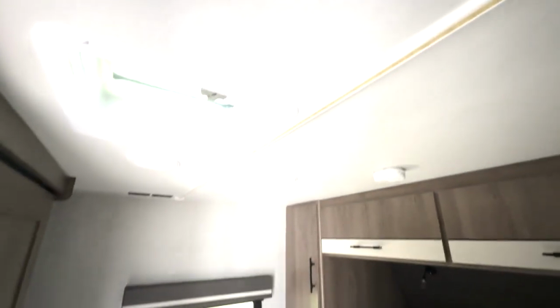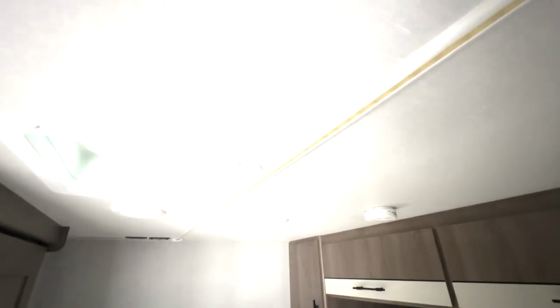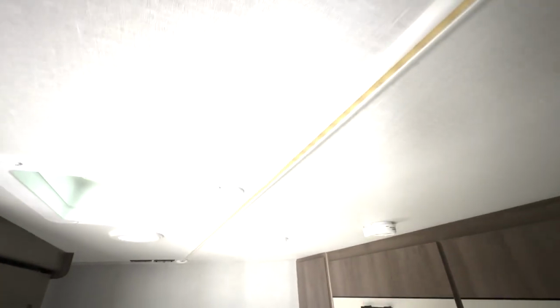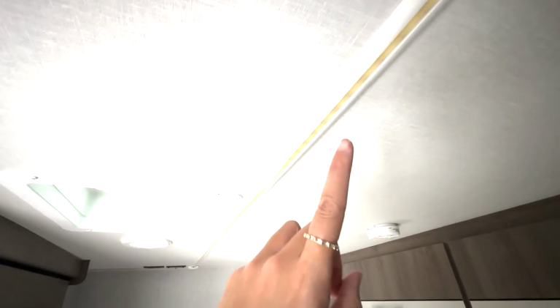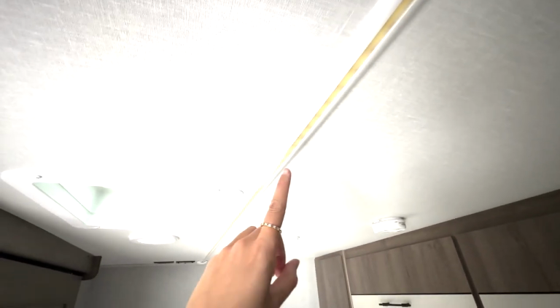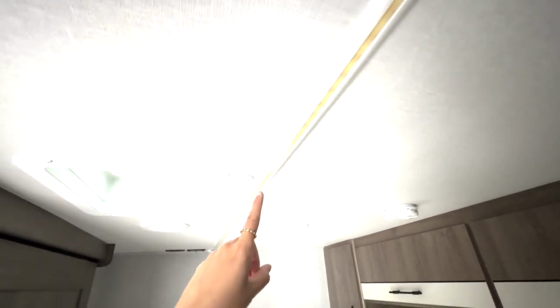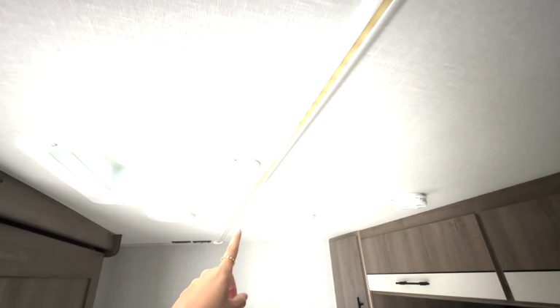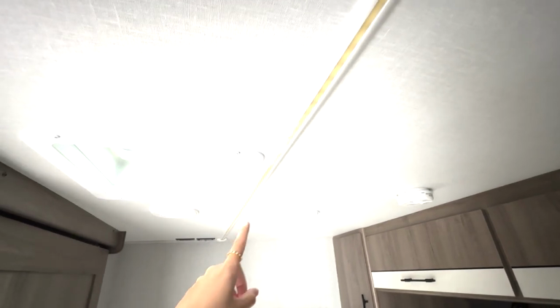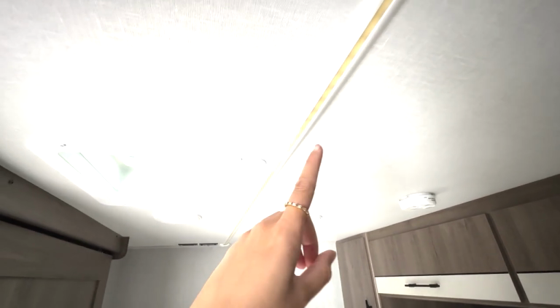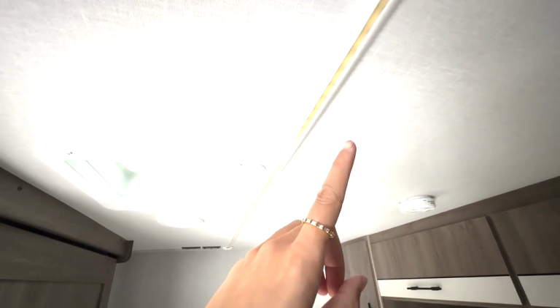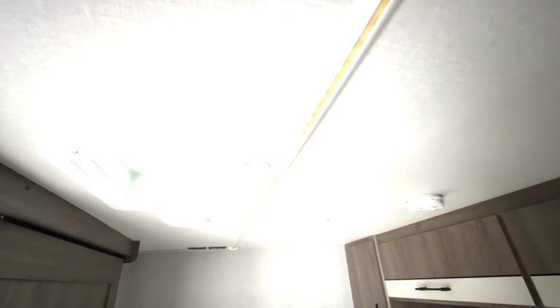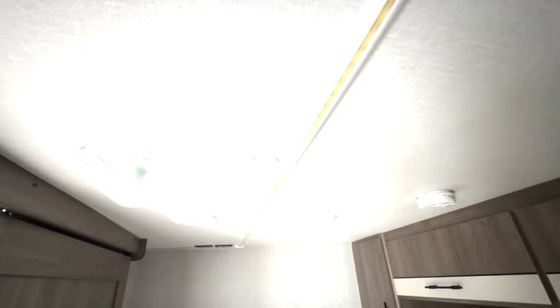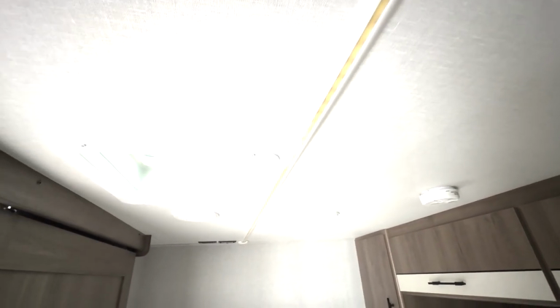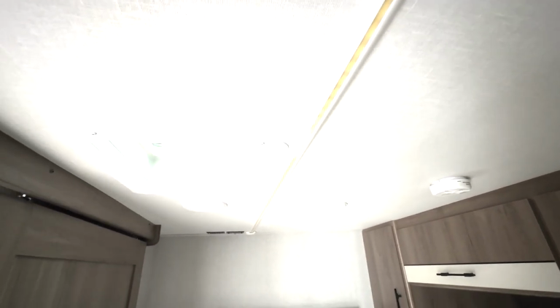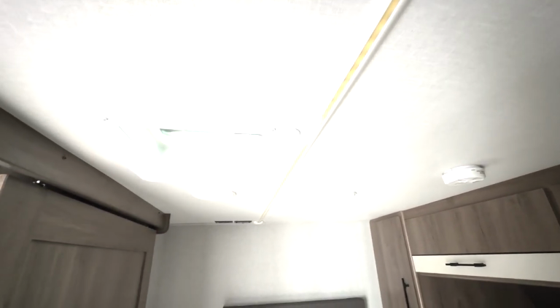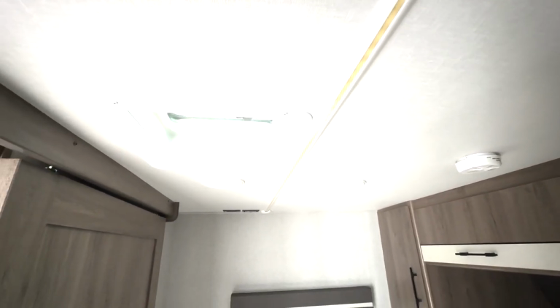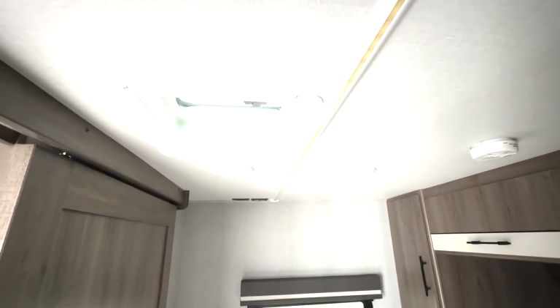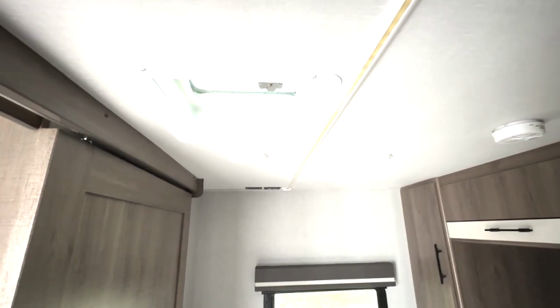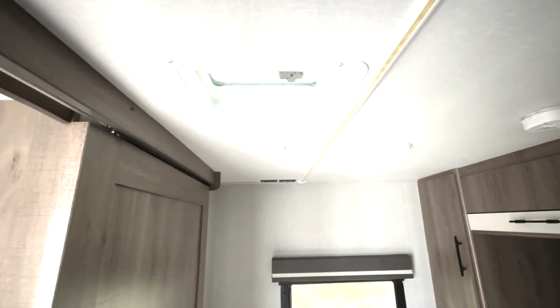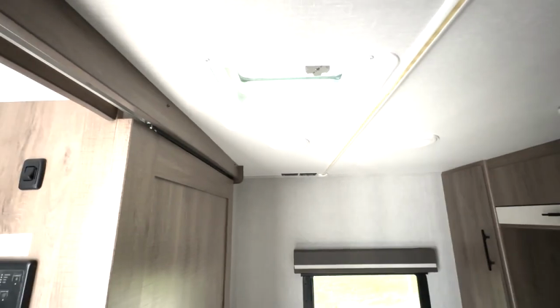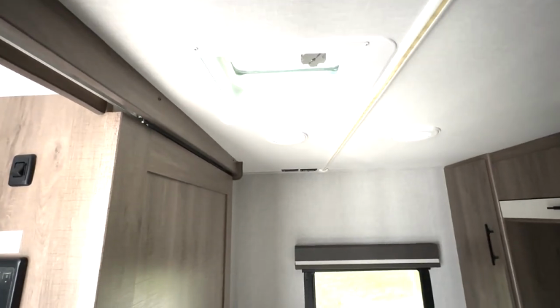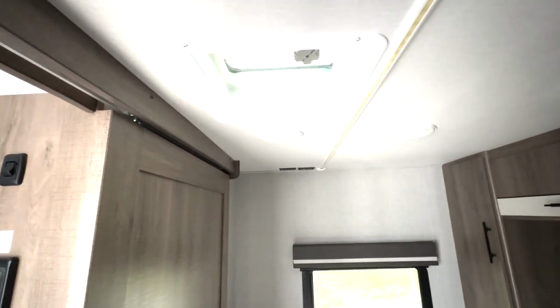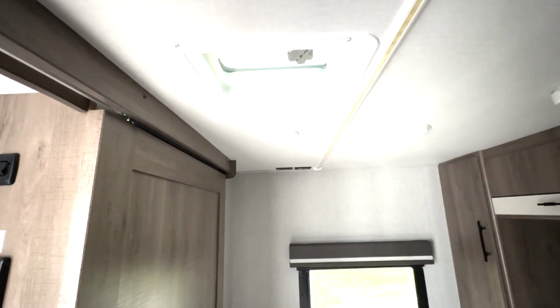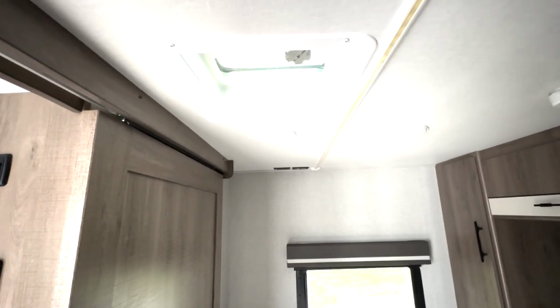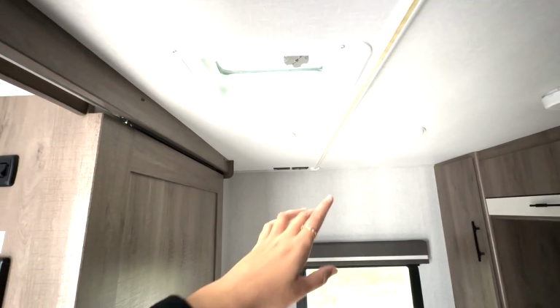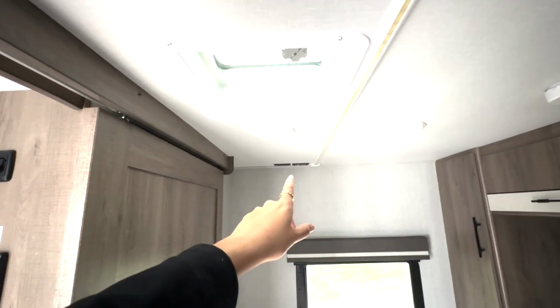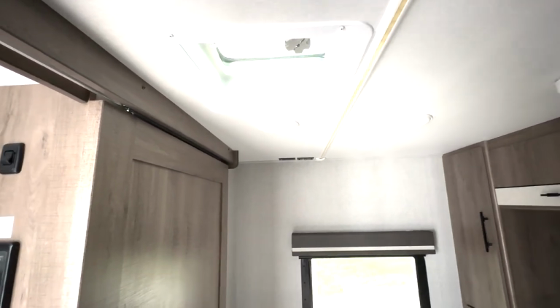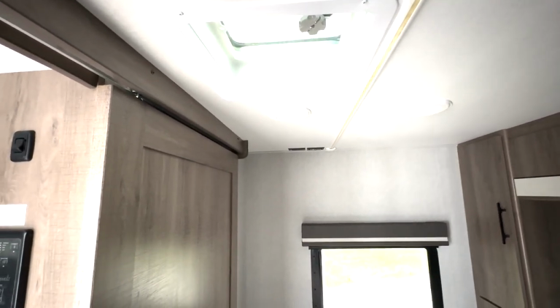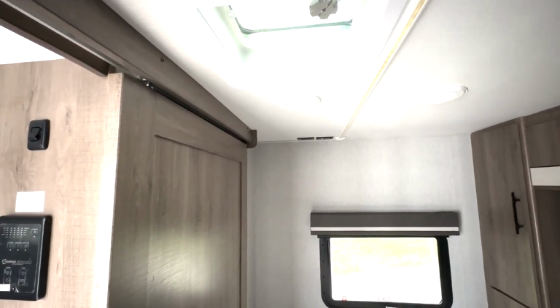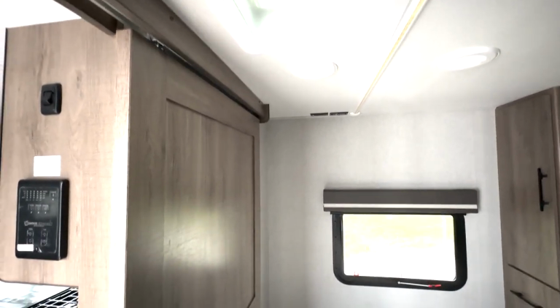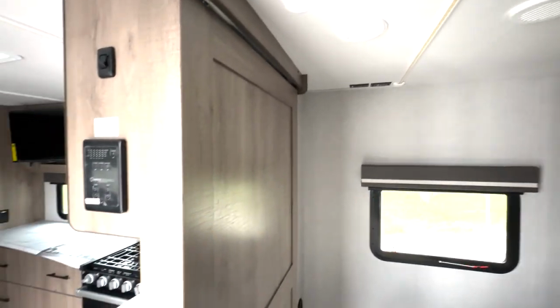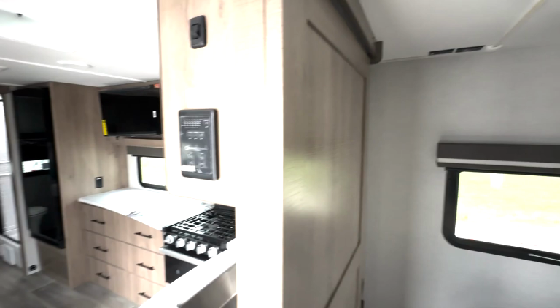One thing you're going to notice is this new upgraded accent lighting. I really like these strips here — it's going to provide a lot of lighting, and that's also going to be in your living area. And then you have your TV hookups right over here.